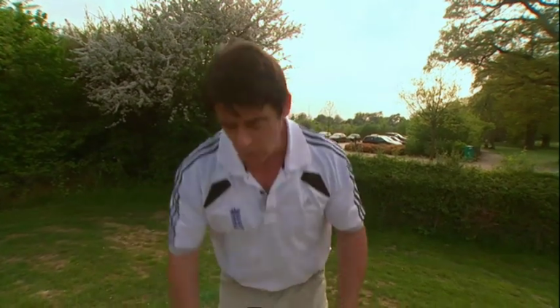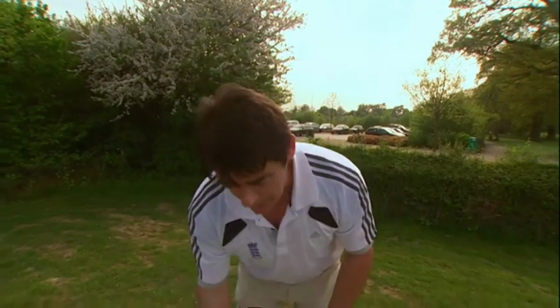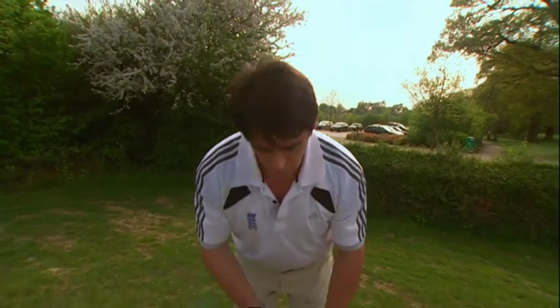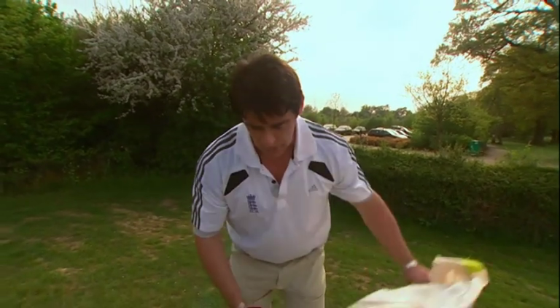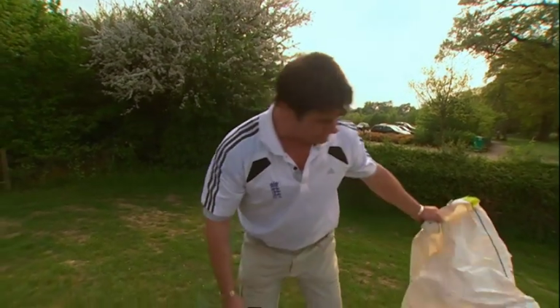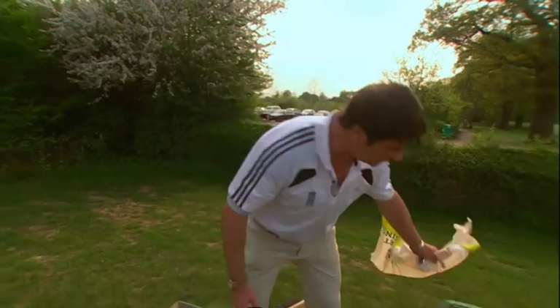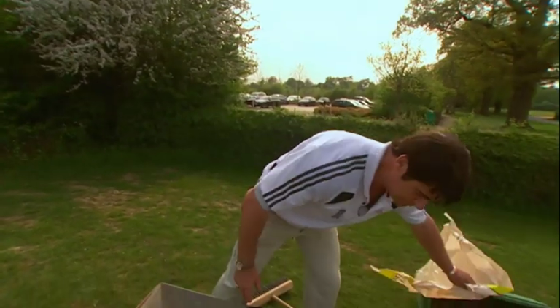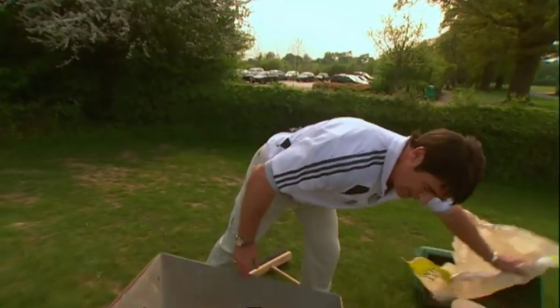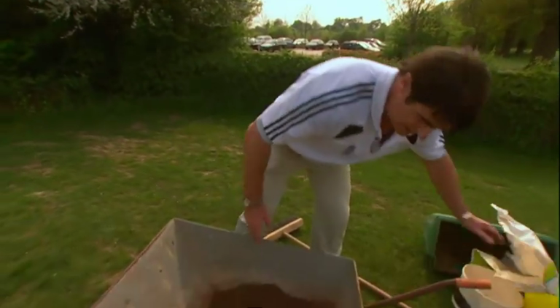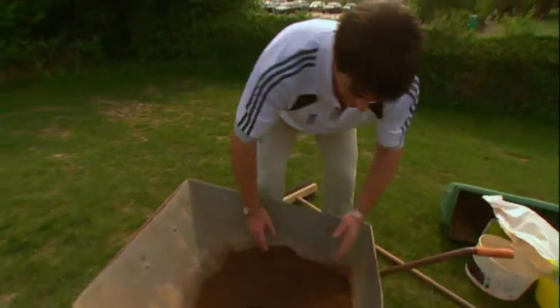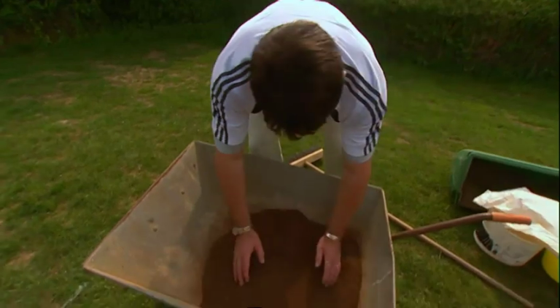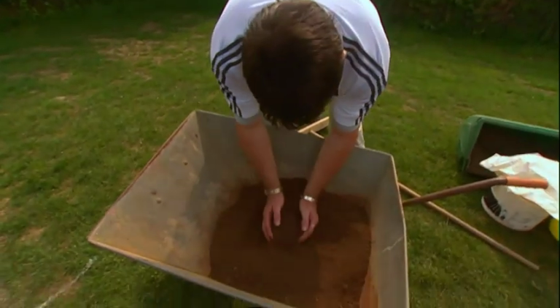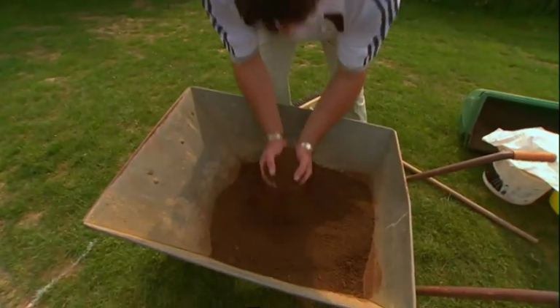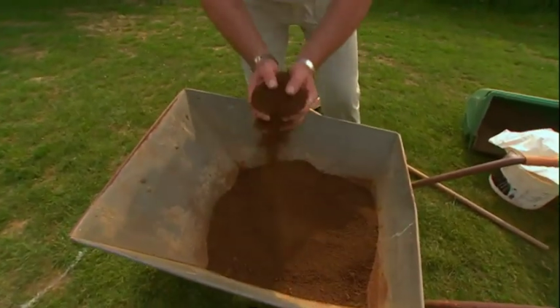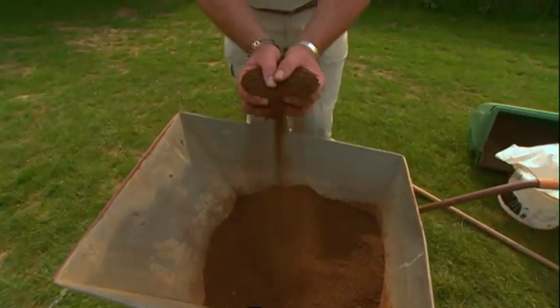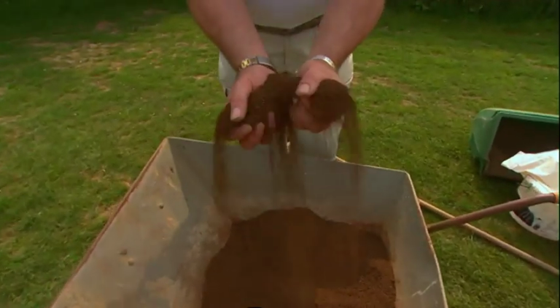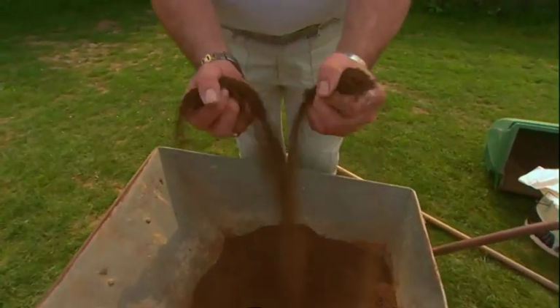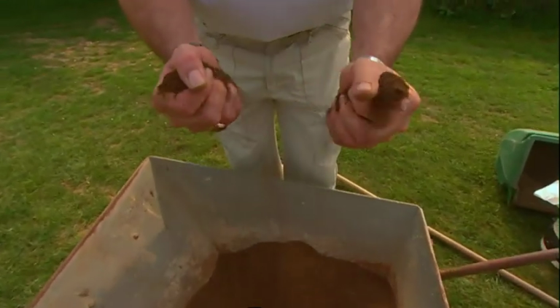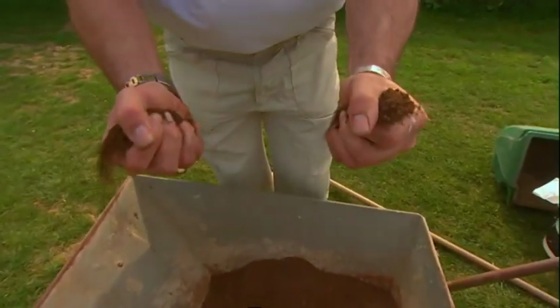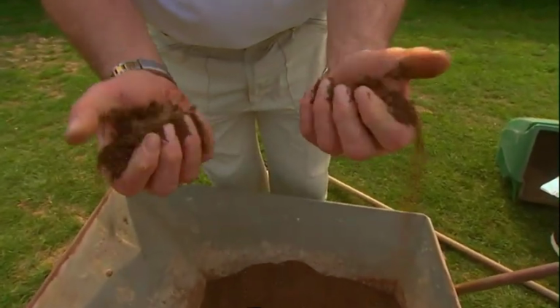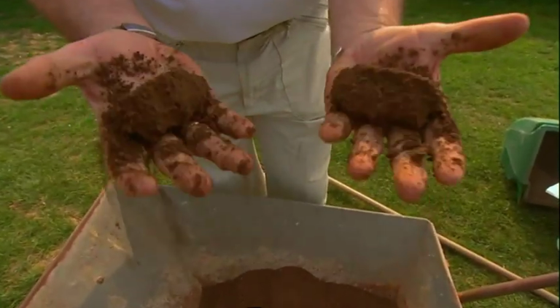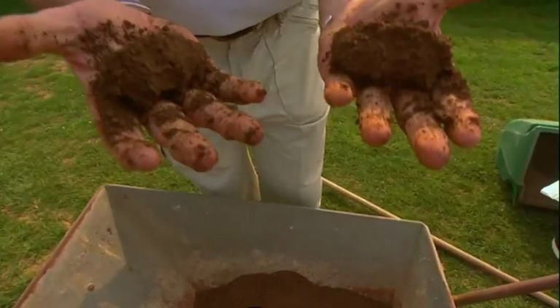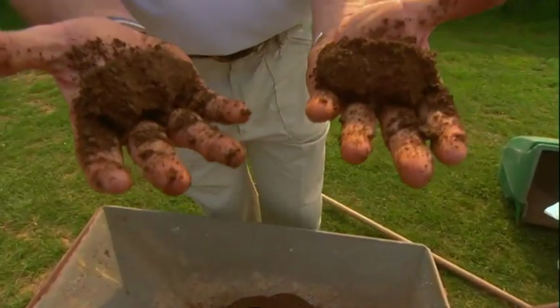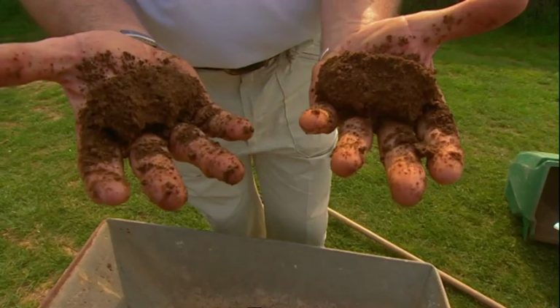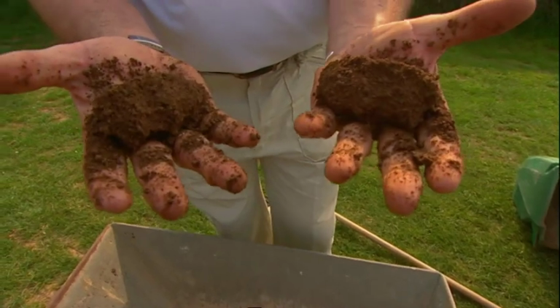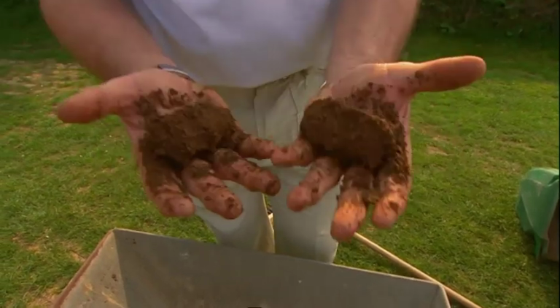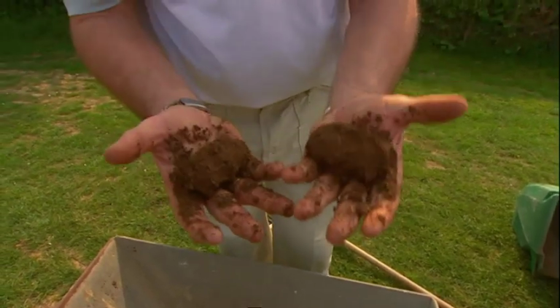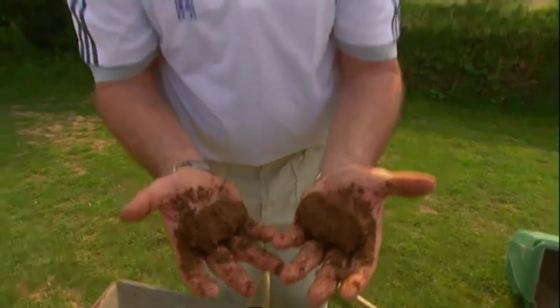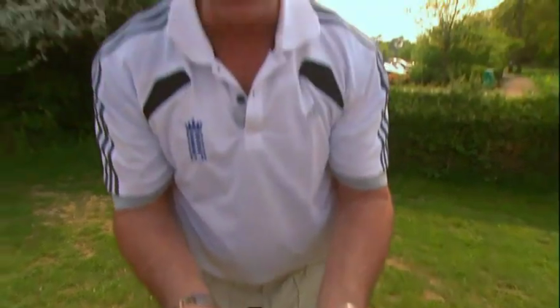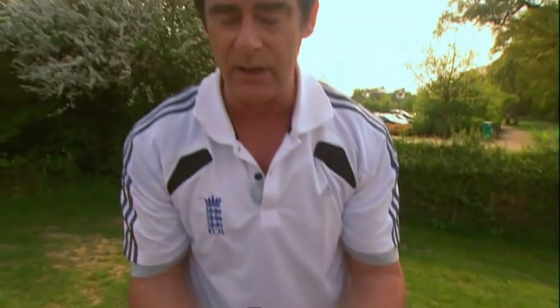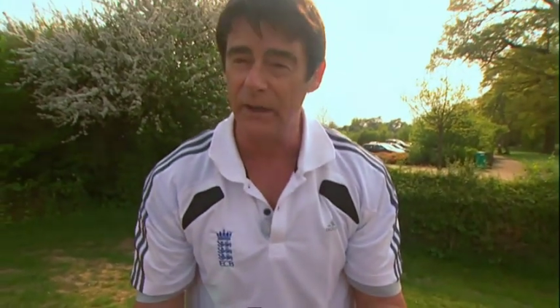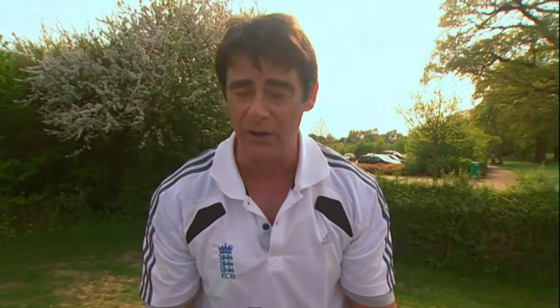What we're looking for is a soil on the dry side, but when I squeeze it you can see it immediately binds — and that's just about the right consistency for filling these holes.